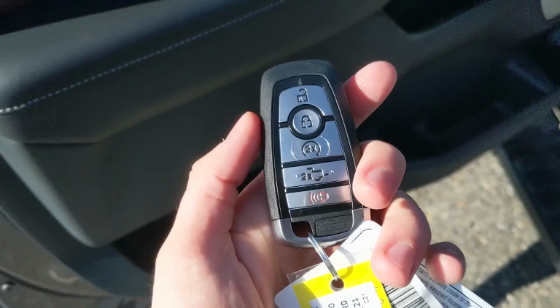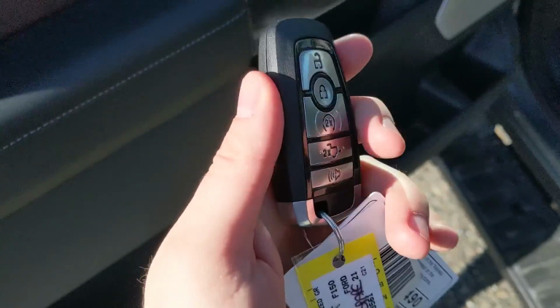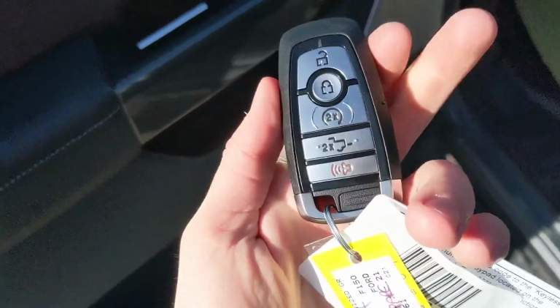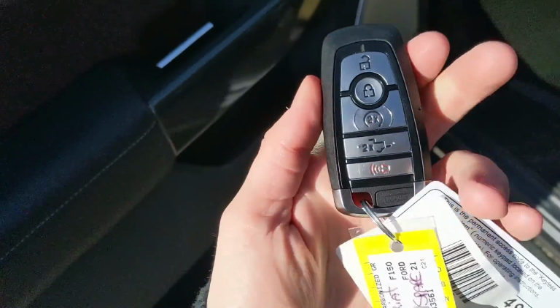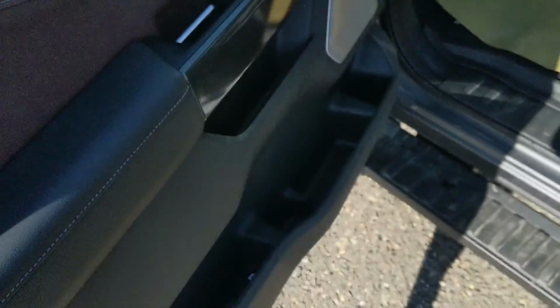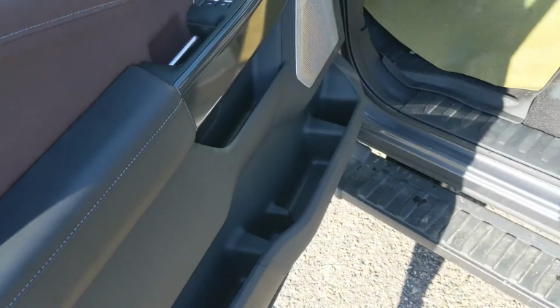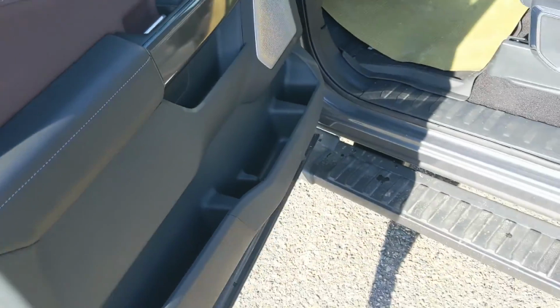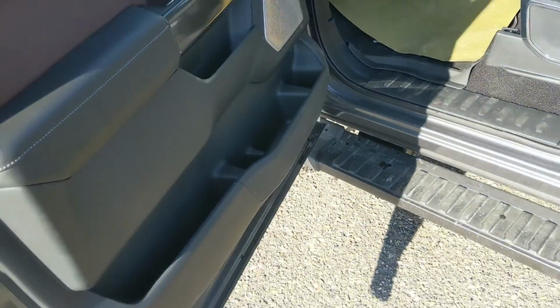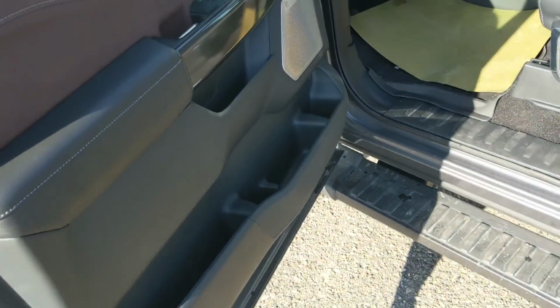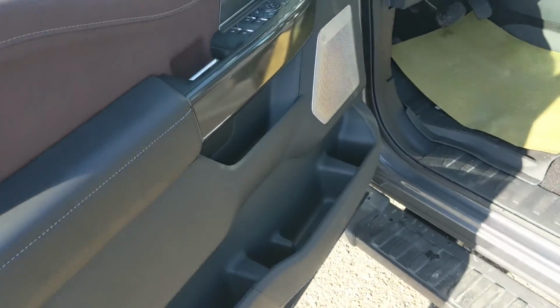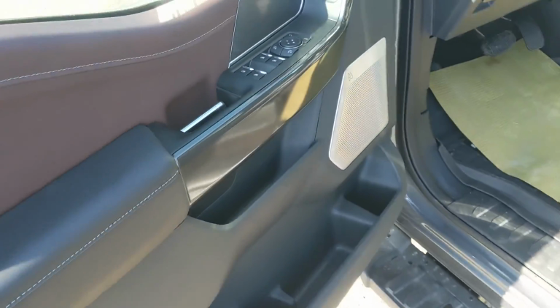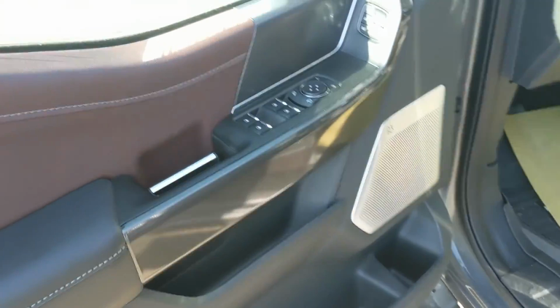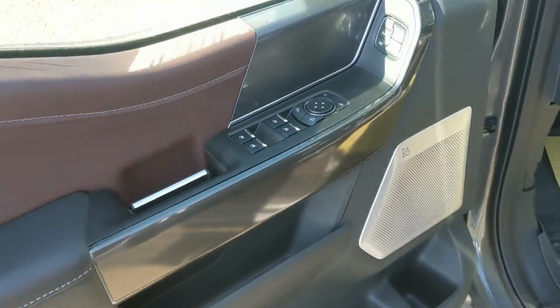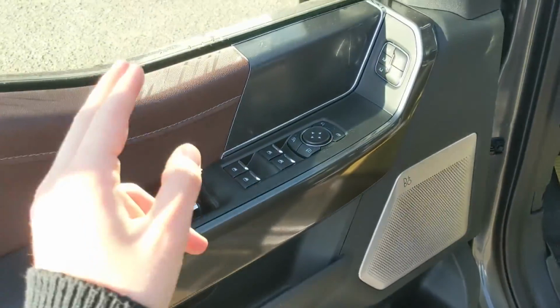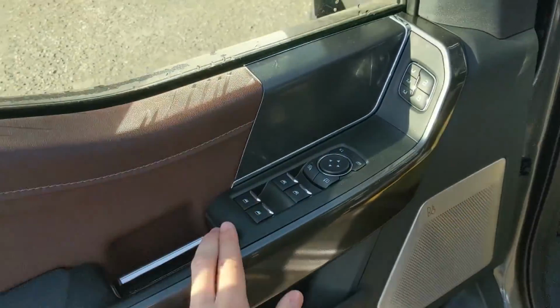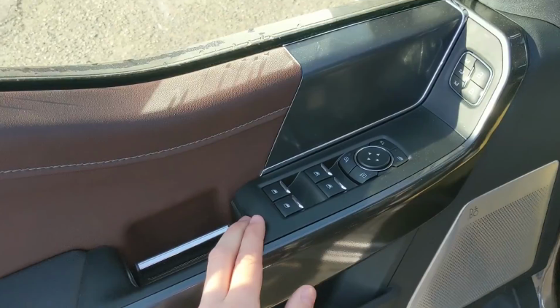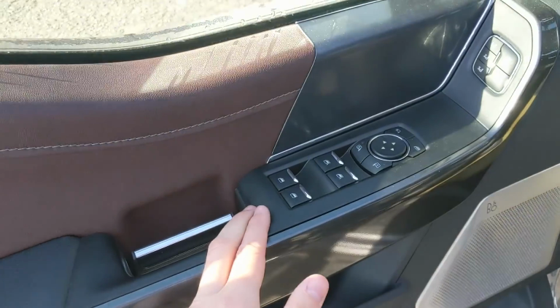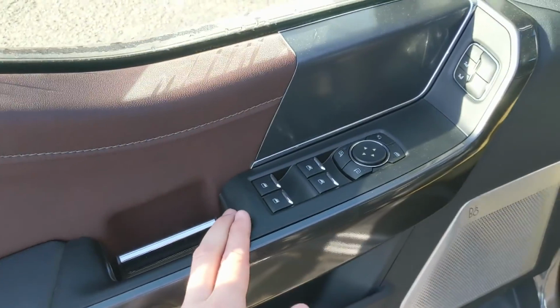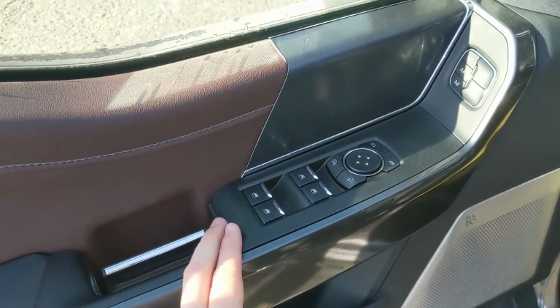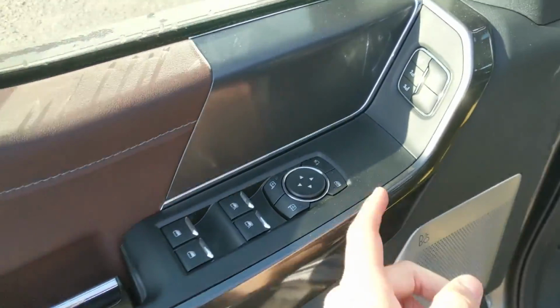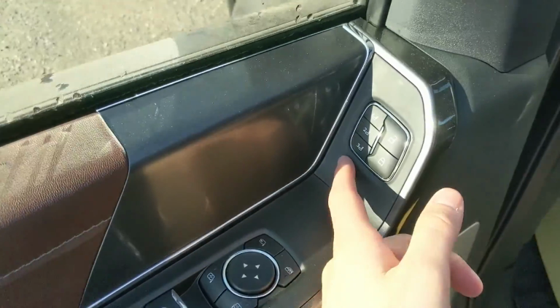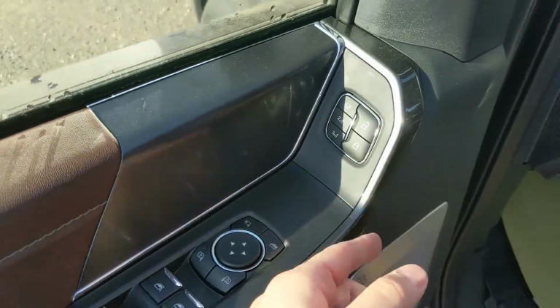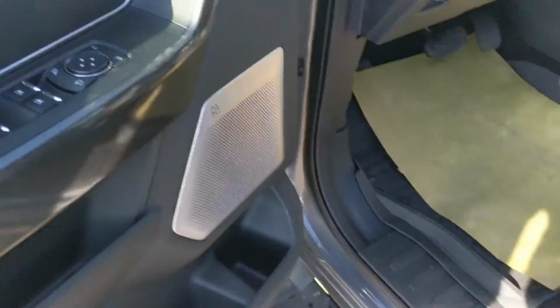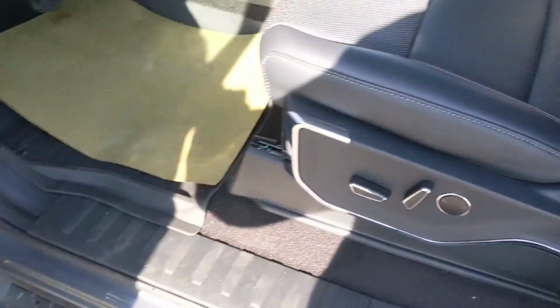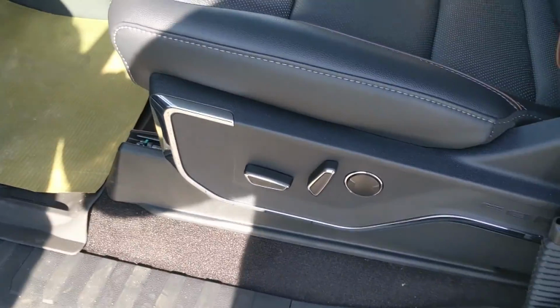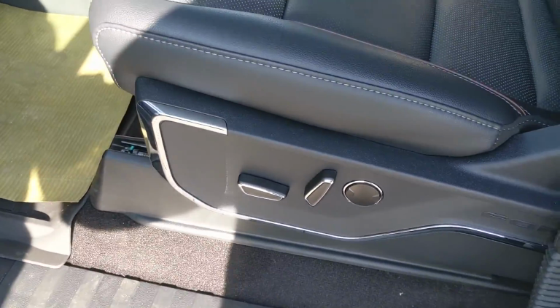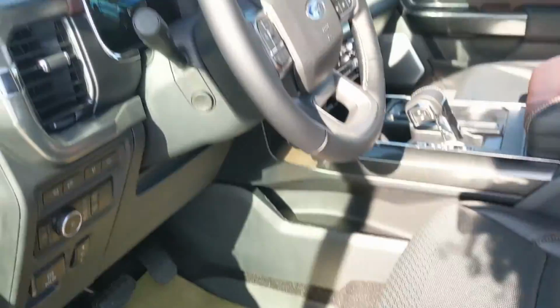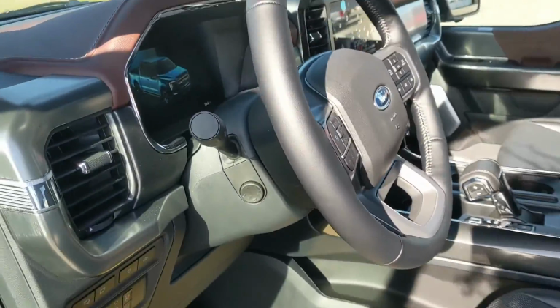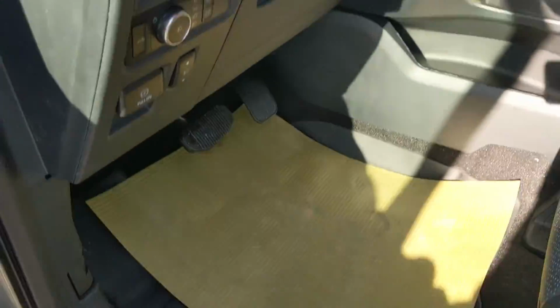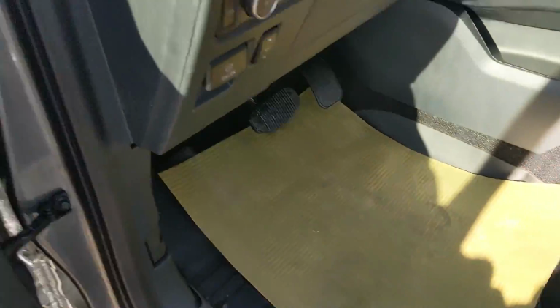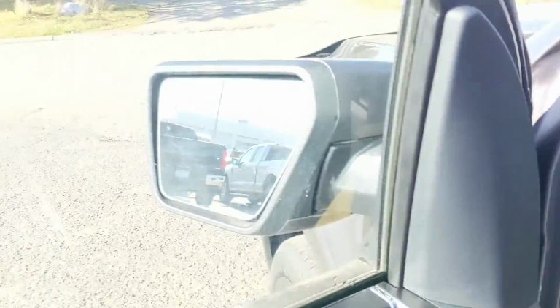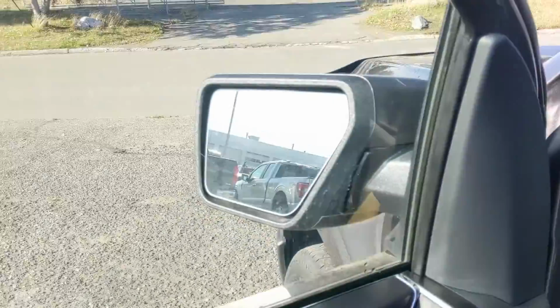The rear seats can be folded up and out of the way to accommodate any cargo you might want to put back there. This truck also has remote start, so no need to go outside on those cold mornings to warm up your vehicle. Looking in you have power windows, power mirrors, and power locks with three memory buttons for your power adjustable driver's seat, steering wheel, pedals, and mirrors.